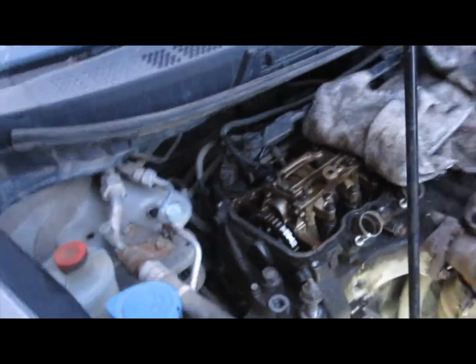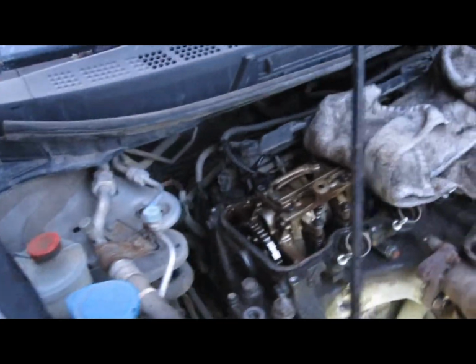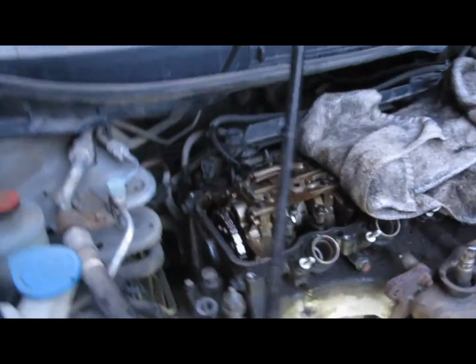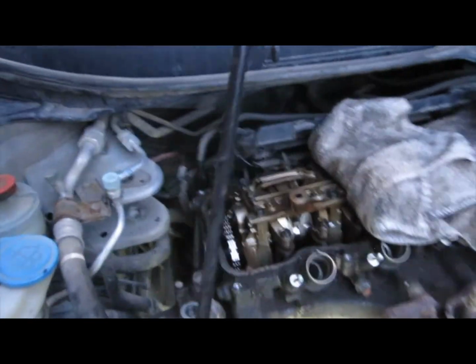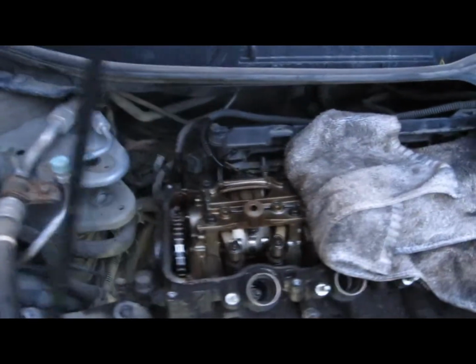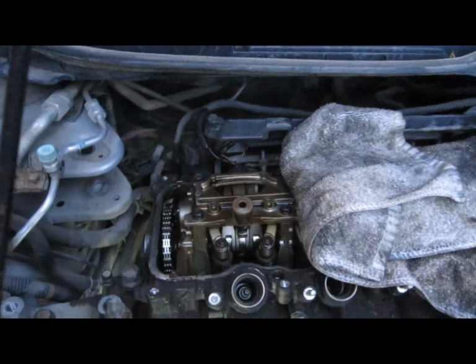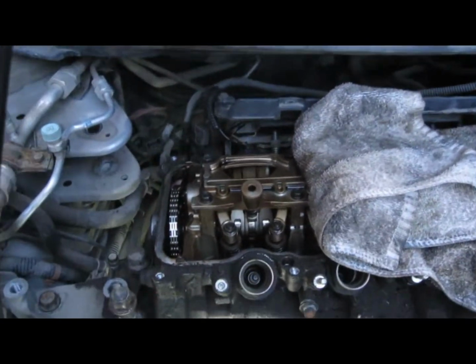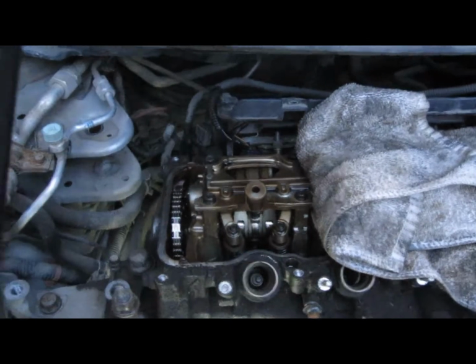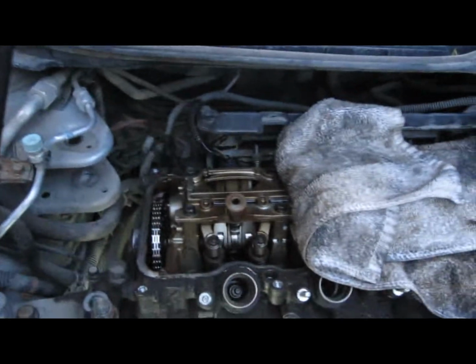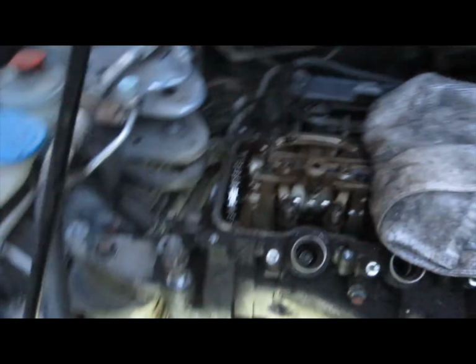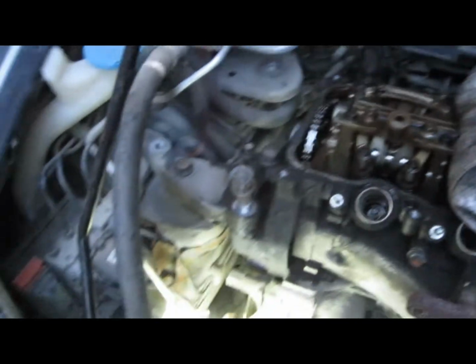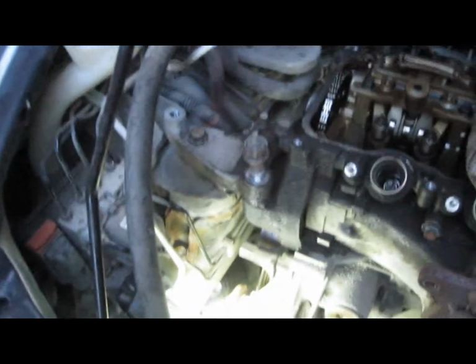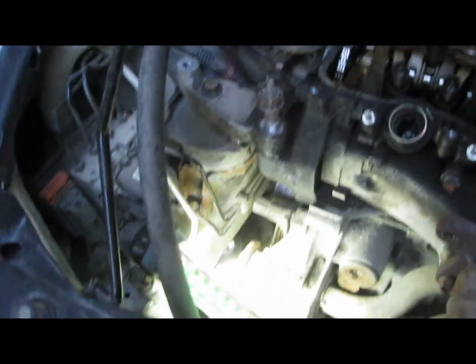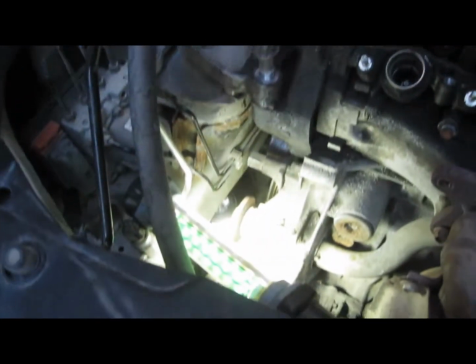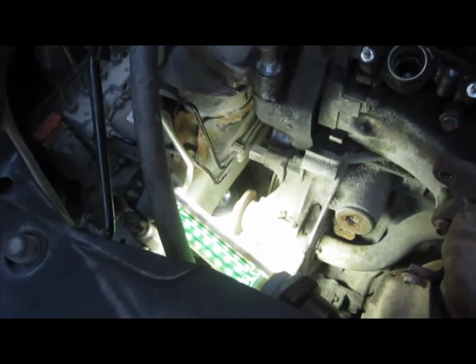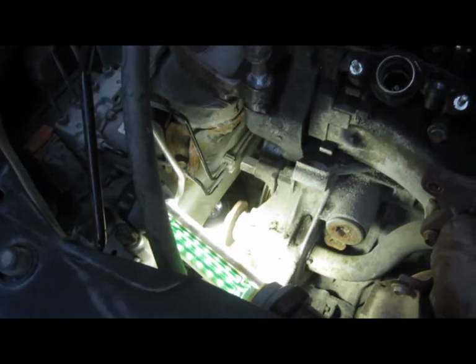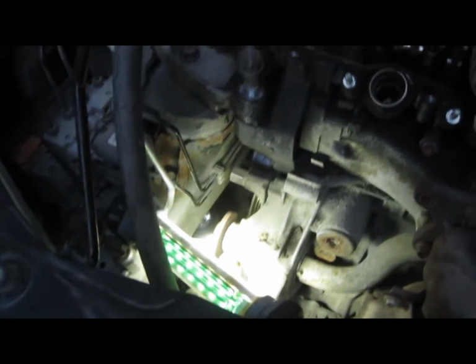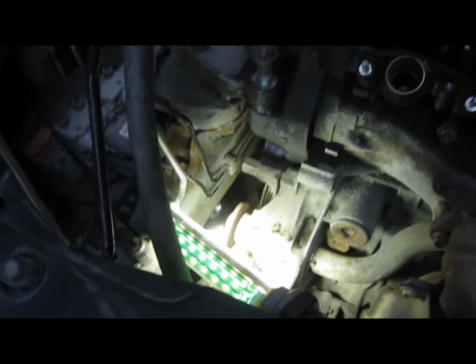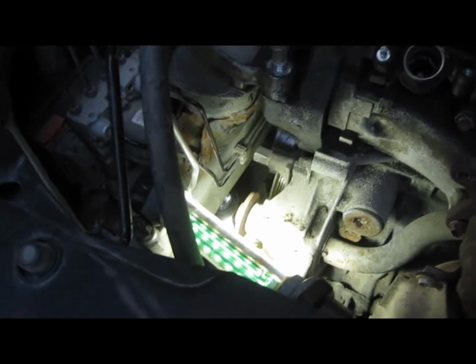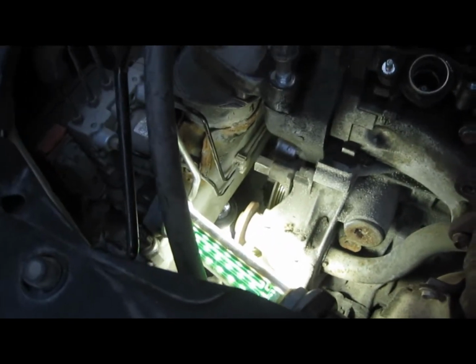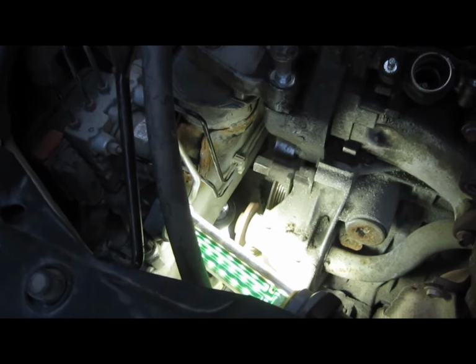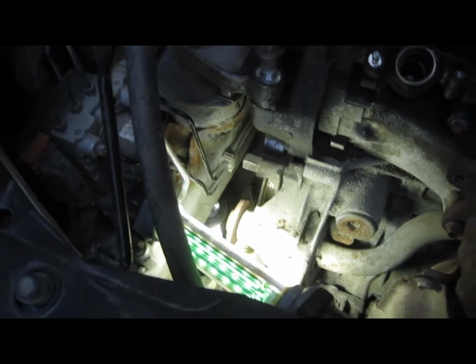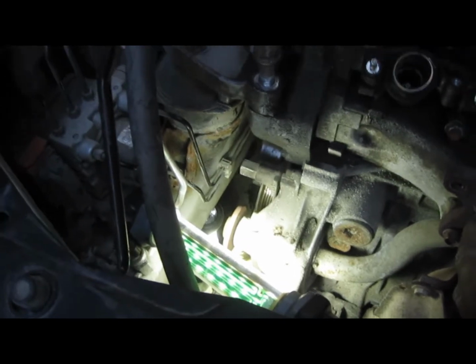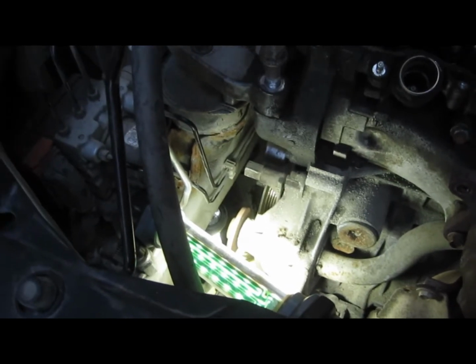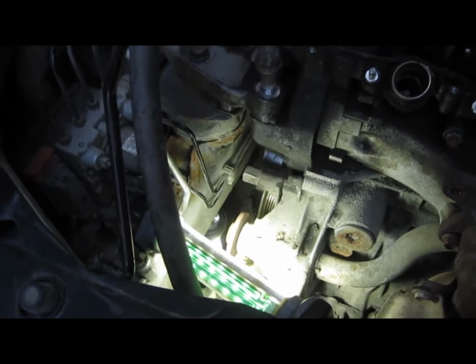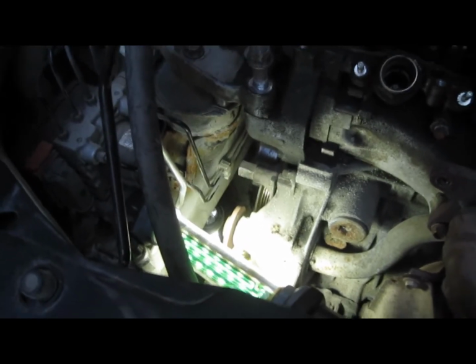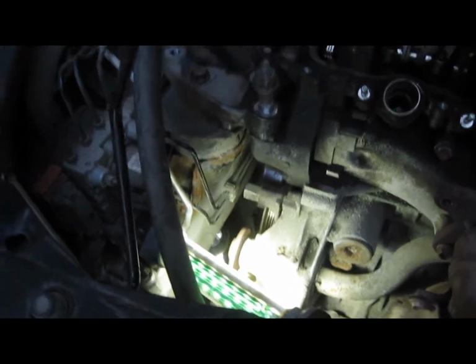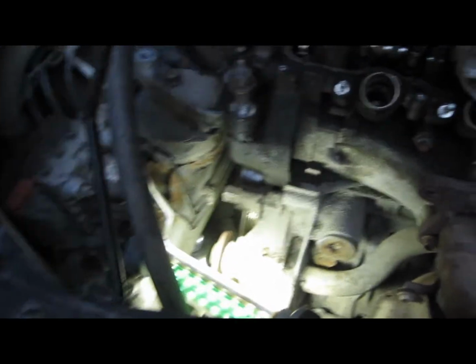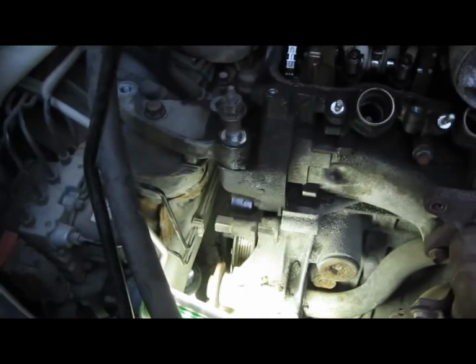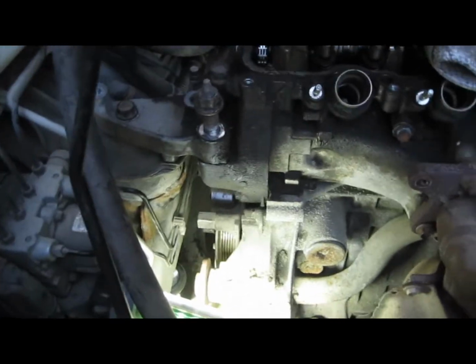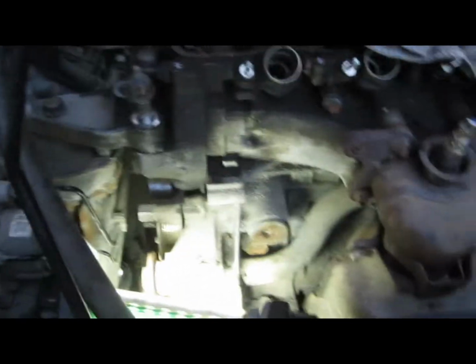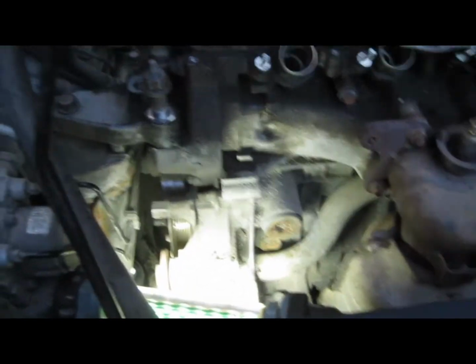What I've done is I have removed the valve cover, as you can see. I have also removed the alternator, the serpentine belt, and the water pump pulley, so I can get a little bit easier access to see what's going on.